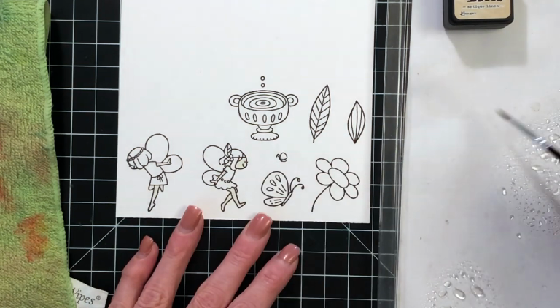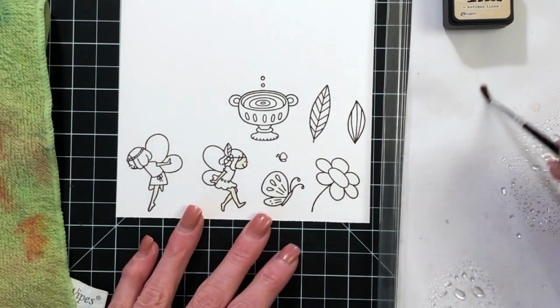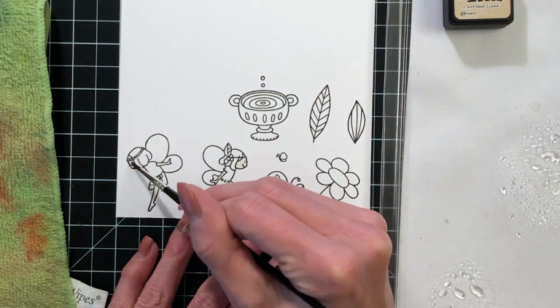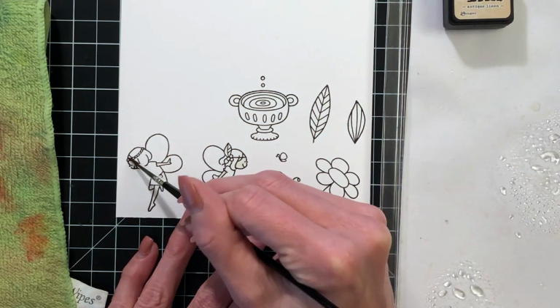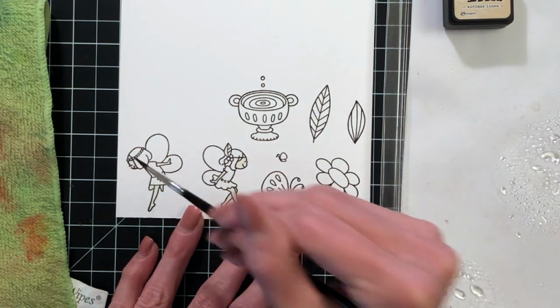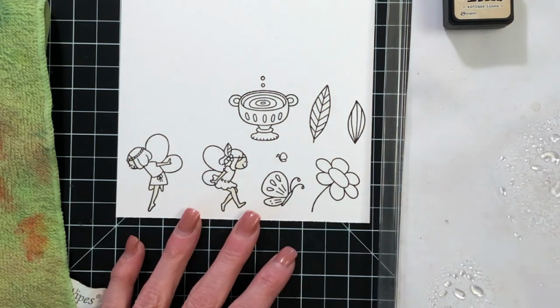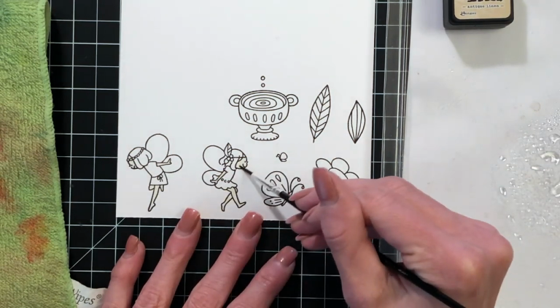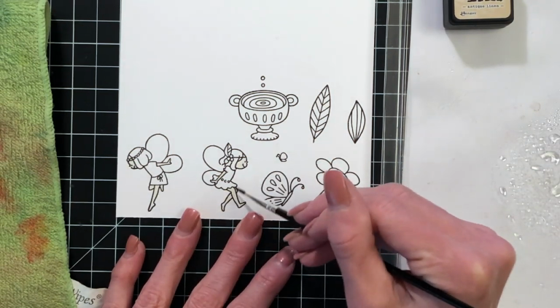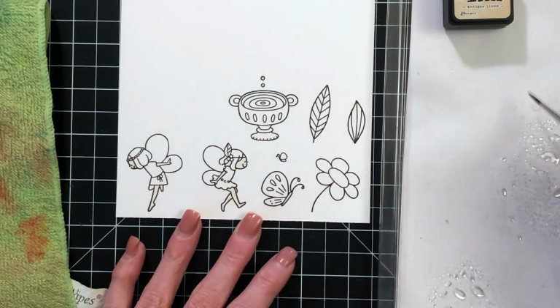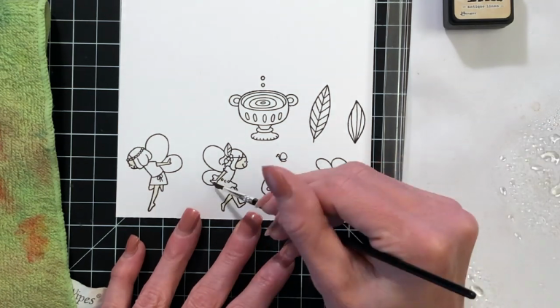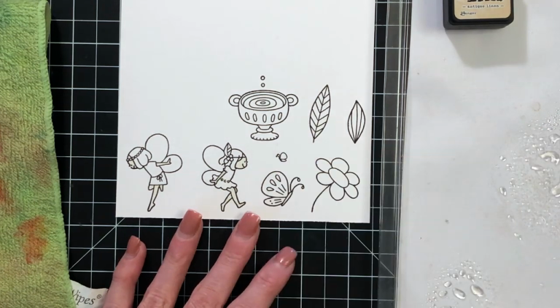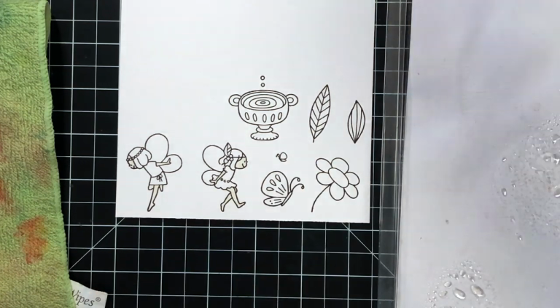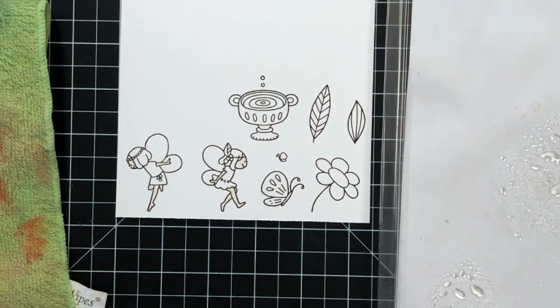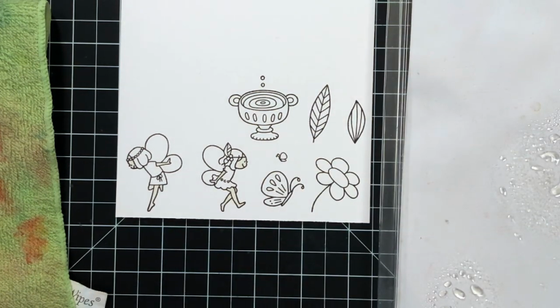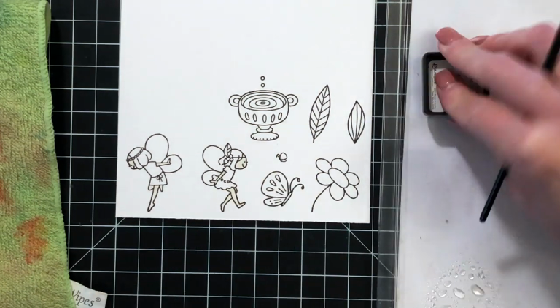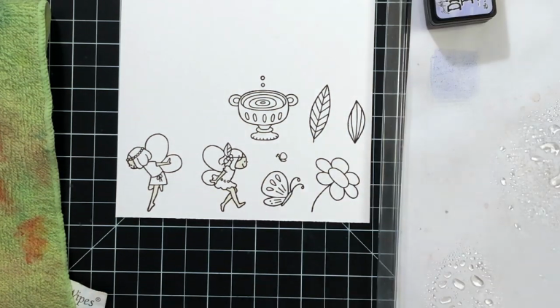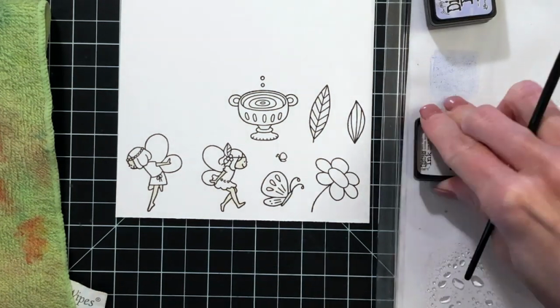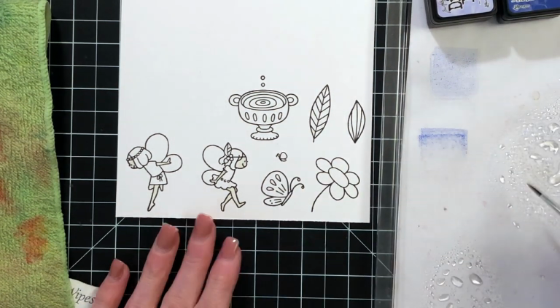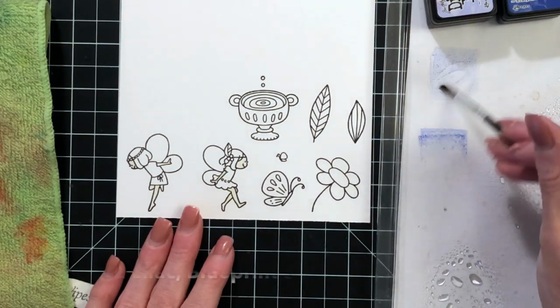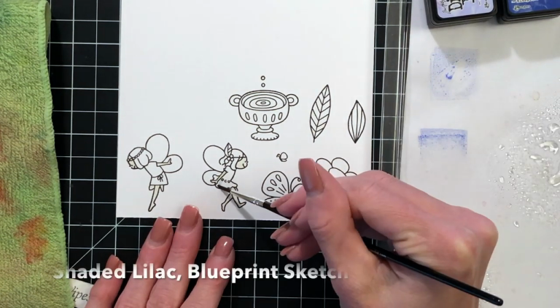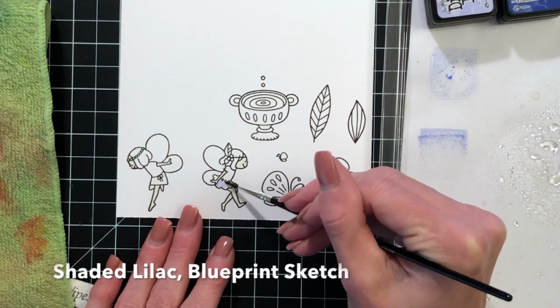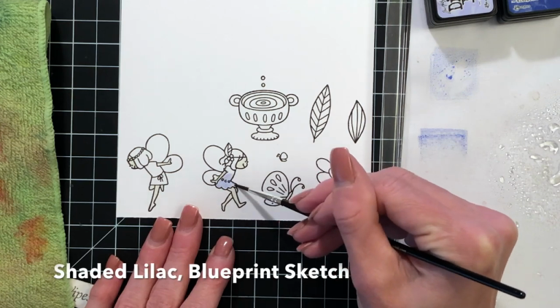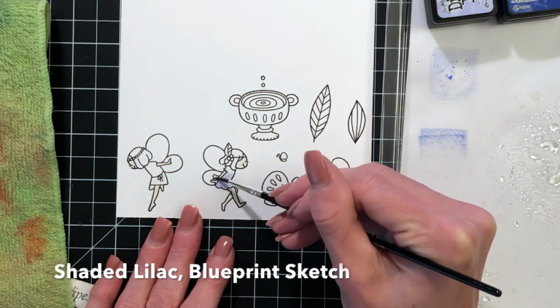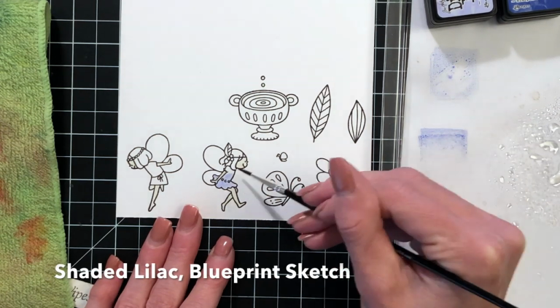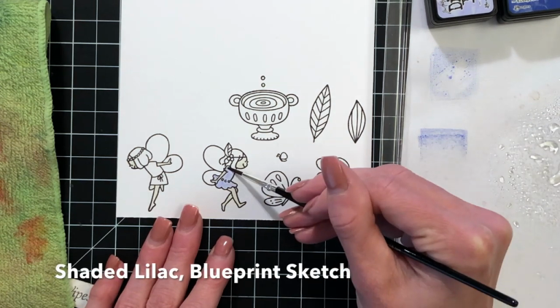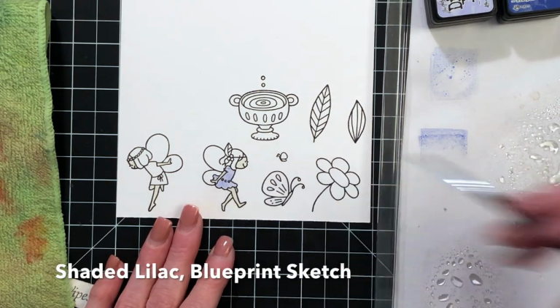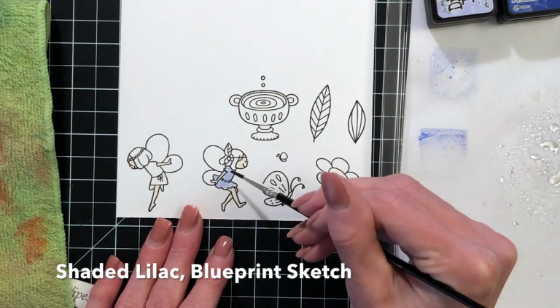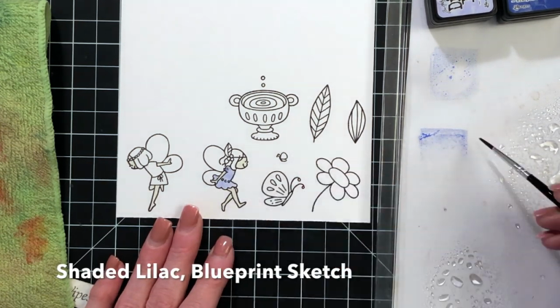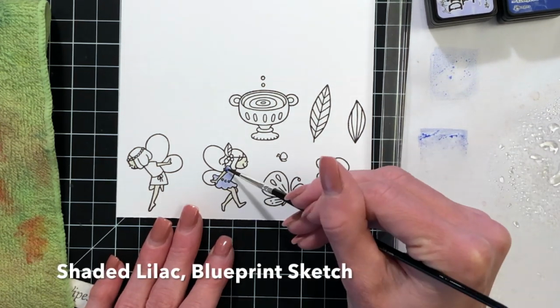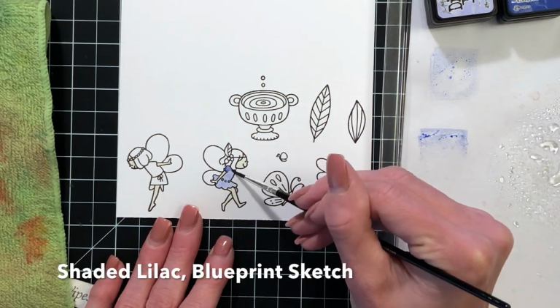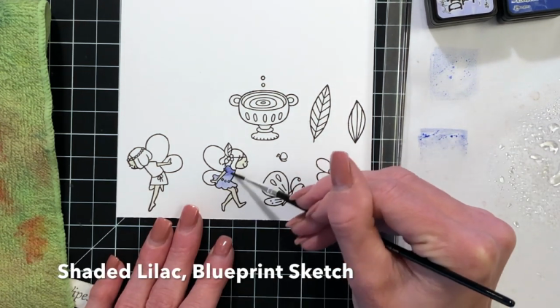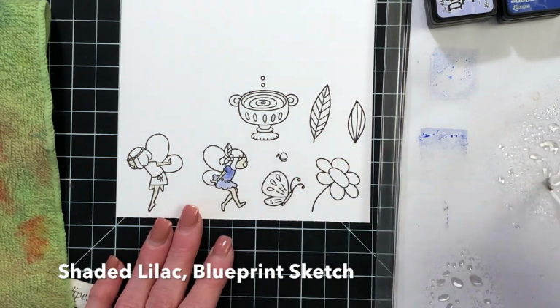This is actually just the first layer for the skin on these fairies. I will go back in later once this has dried with some more antique linen, just to add a little bit of shadow here and there to really create the illusion of roundness on her arms, legs, and face.